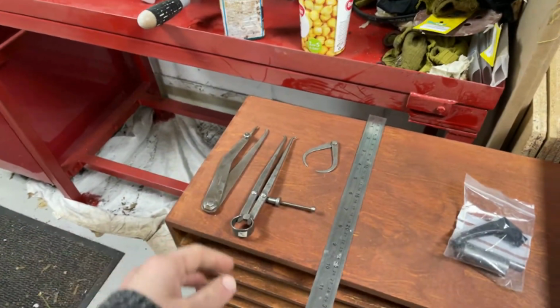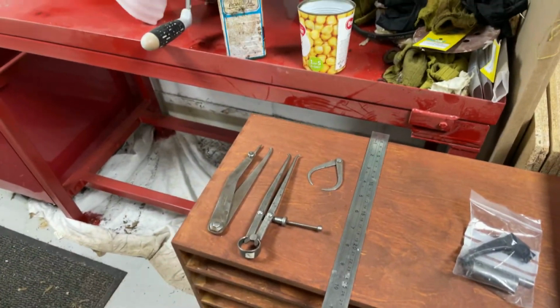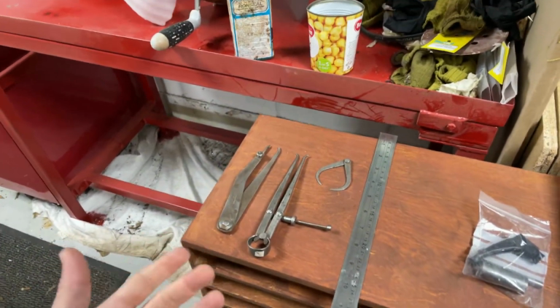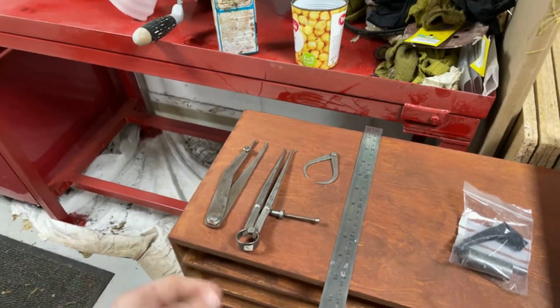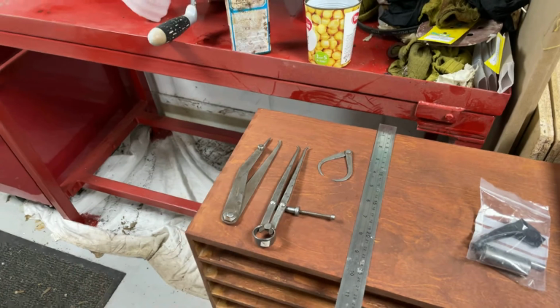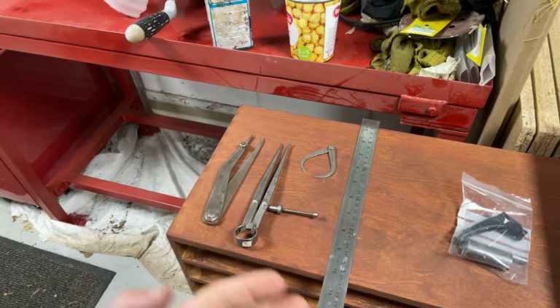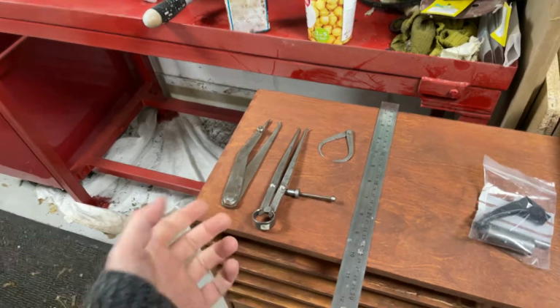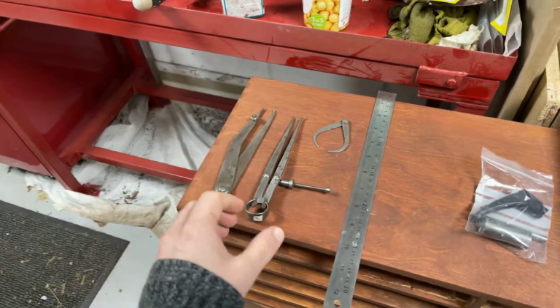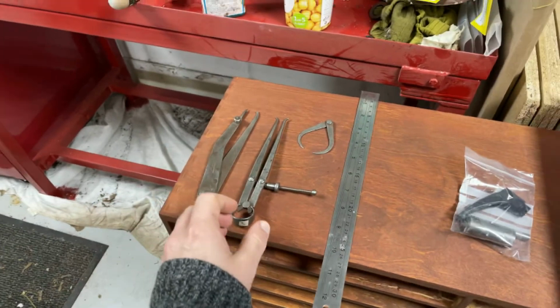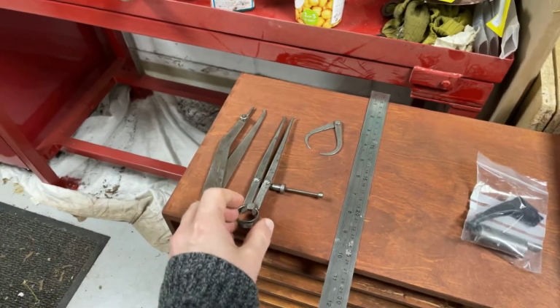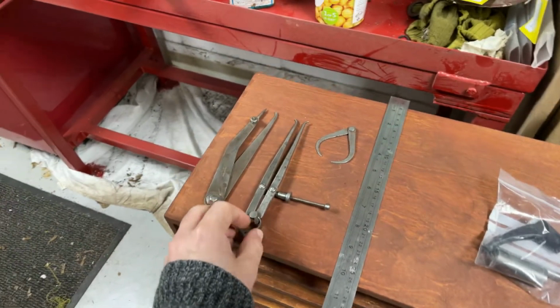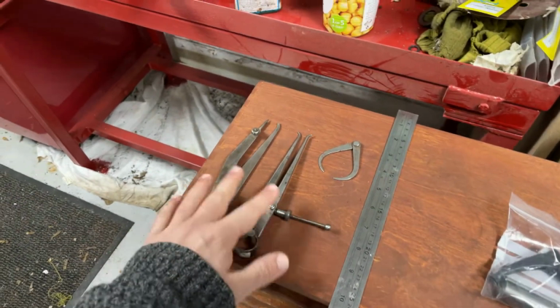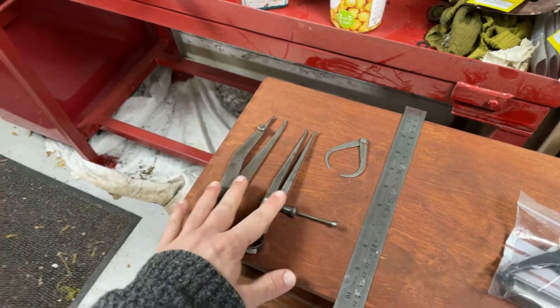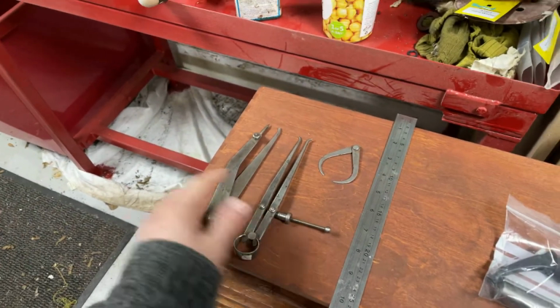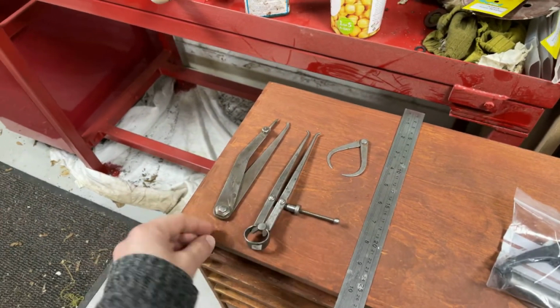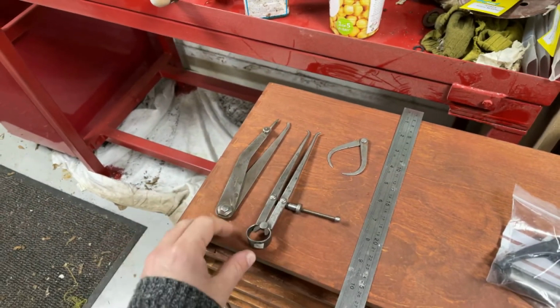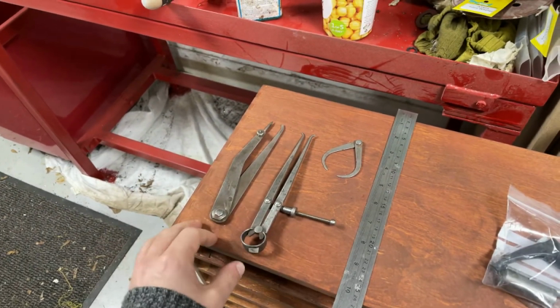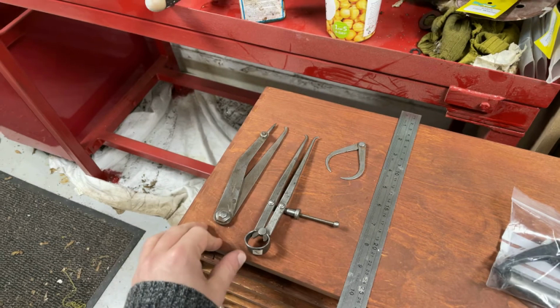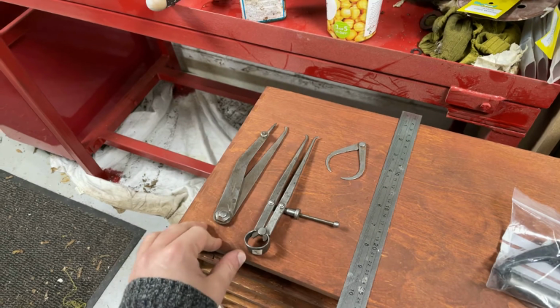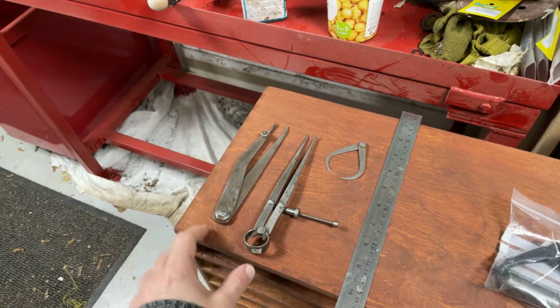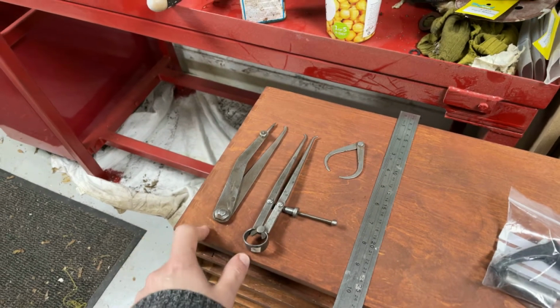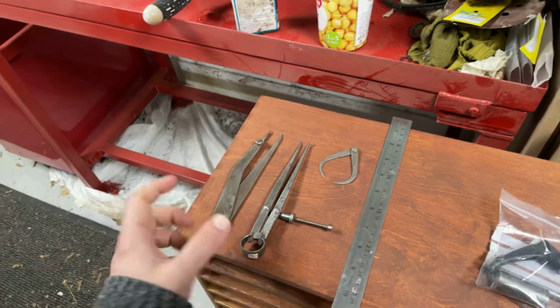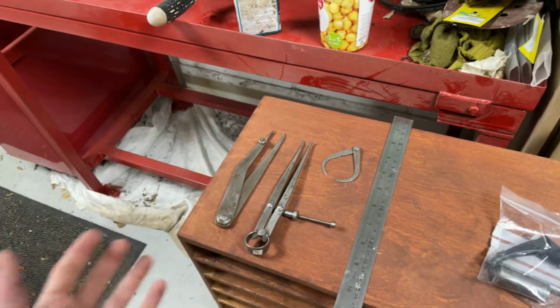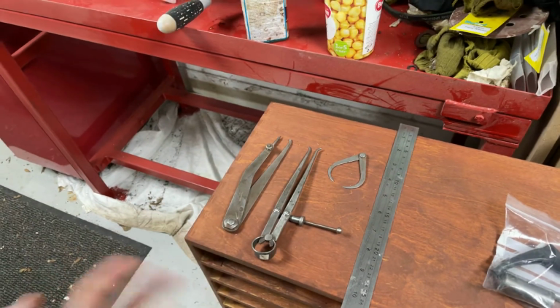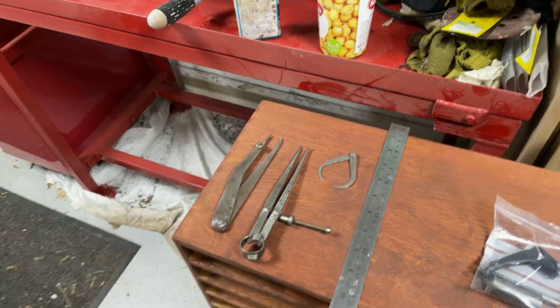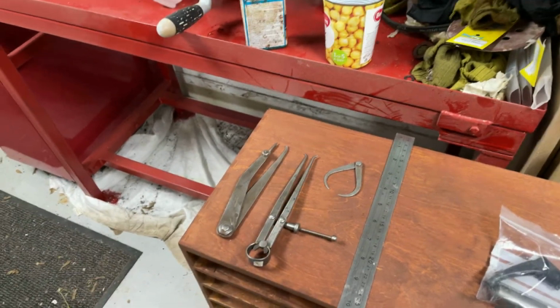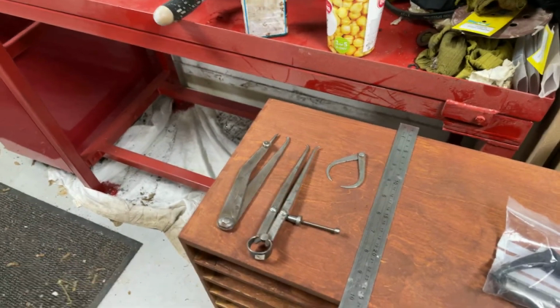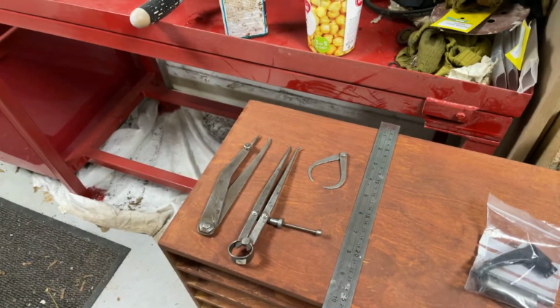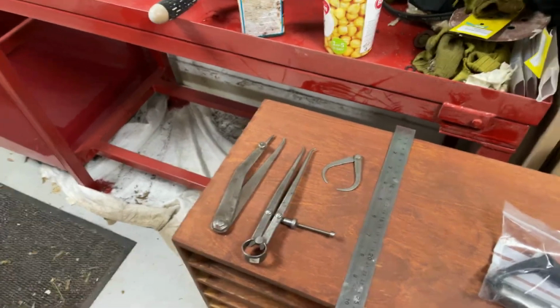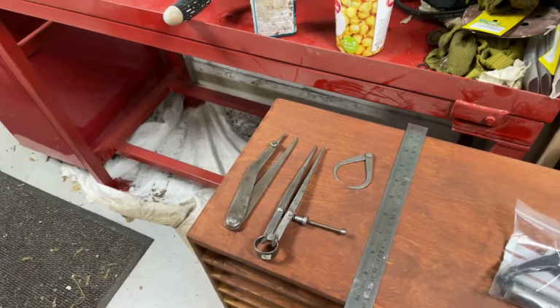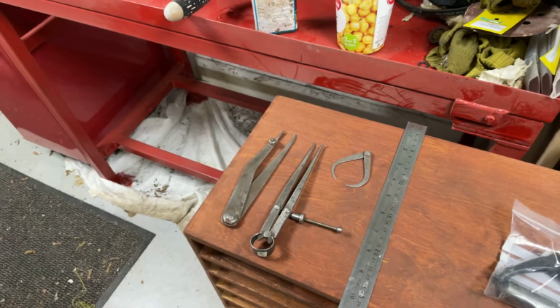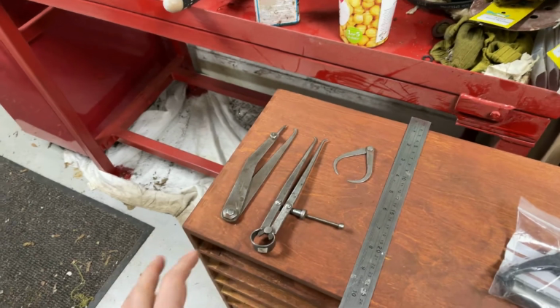I don't want to start any new projects, so I'm just kind of backfilling. These two are sets of calipers that I've bought because I'm really trying to get away from digital readouts and digital measuring and go fully analog.